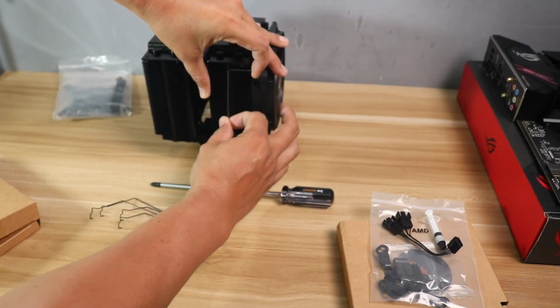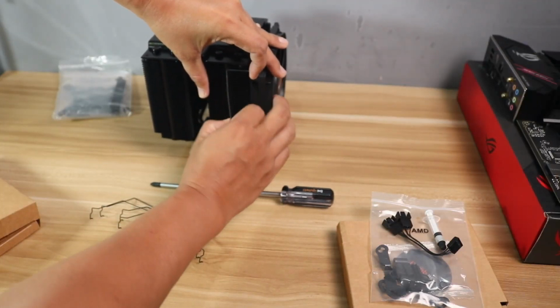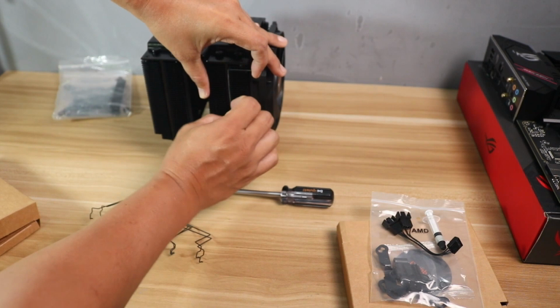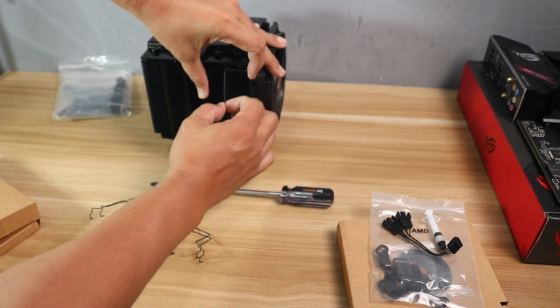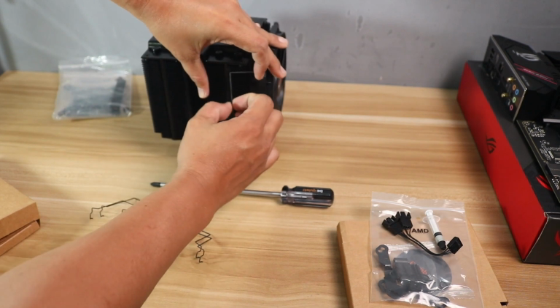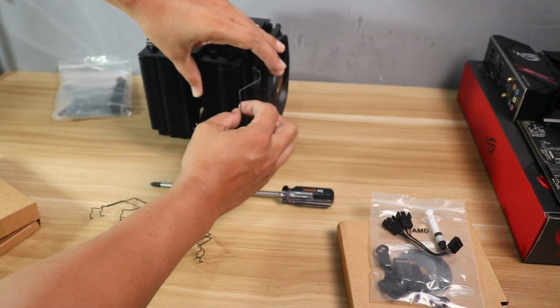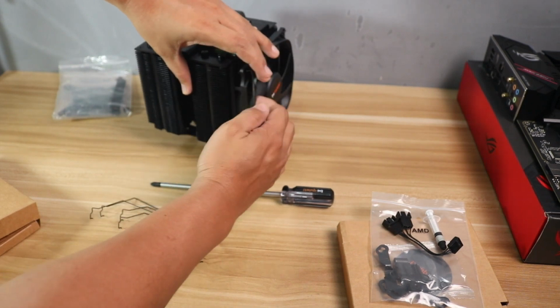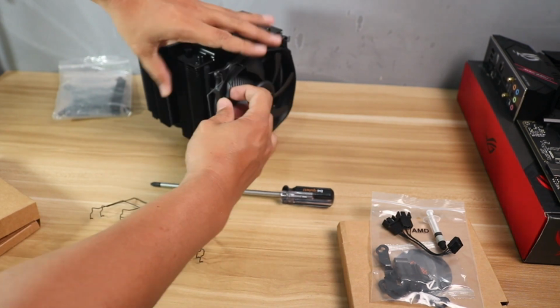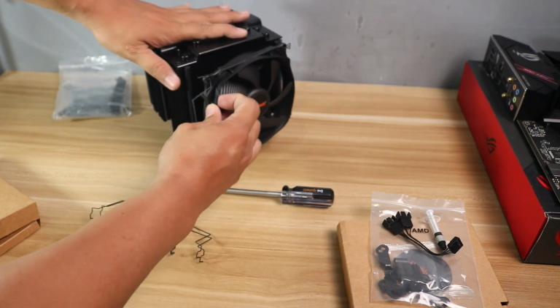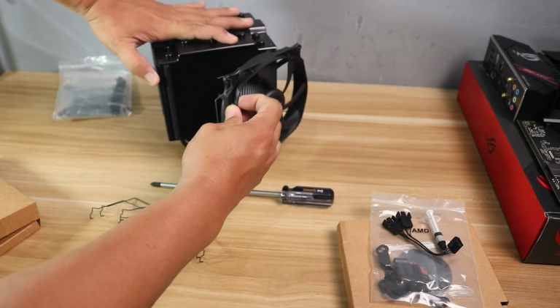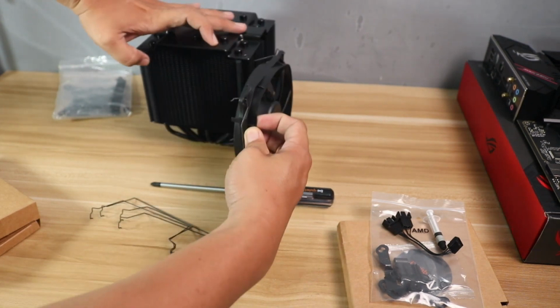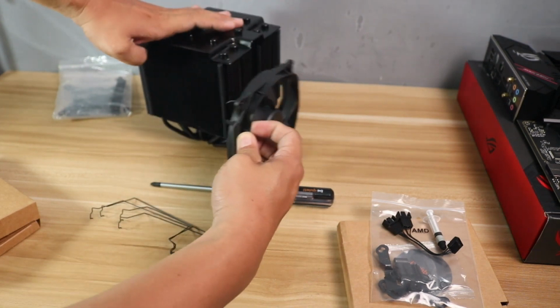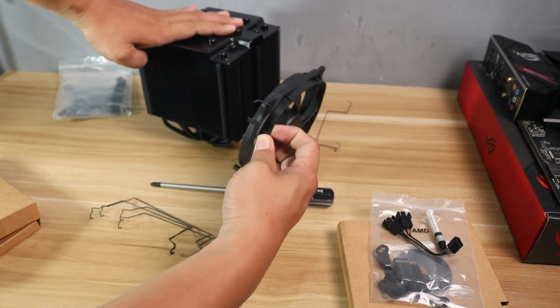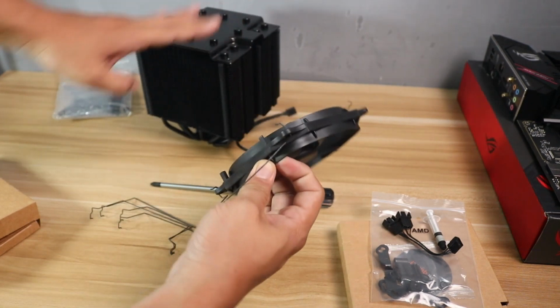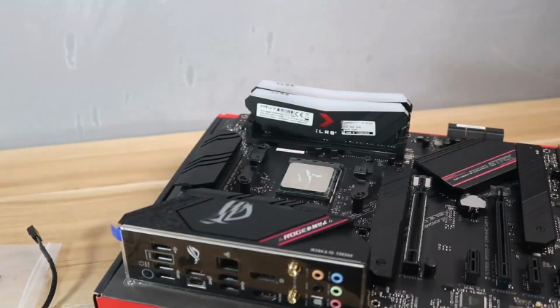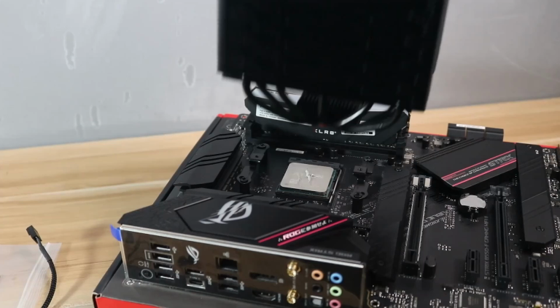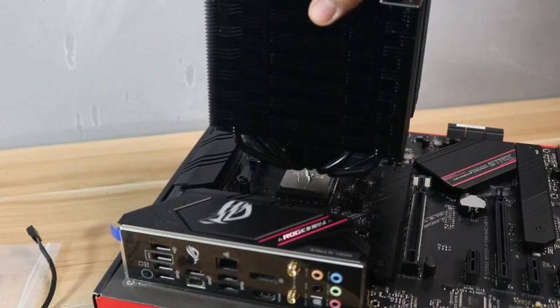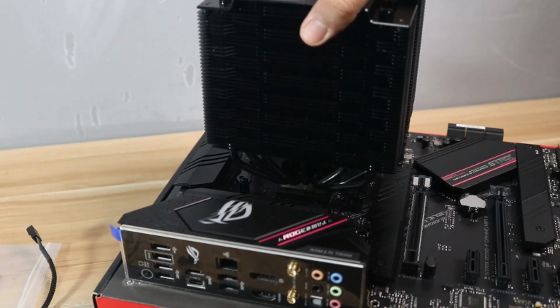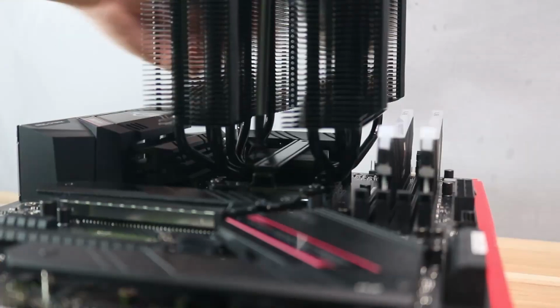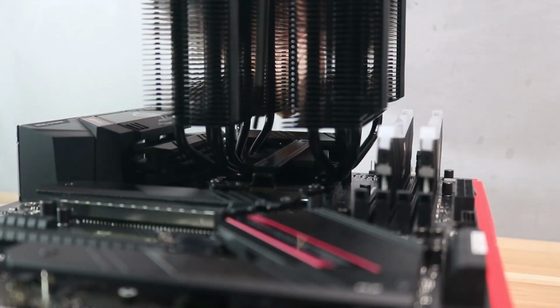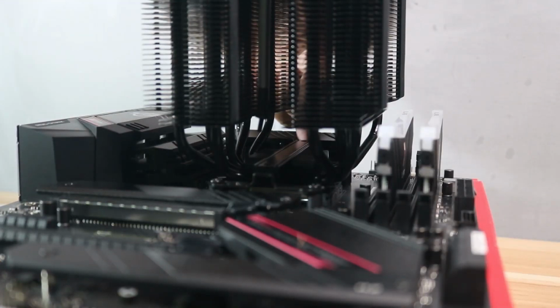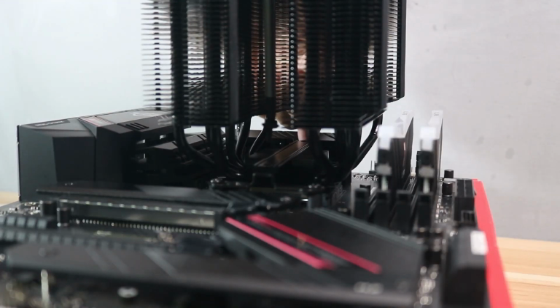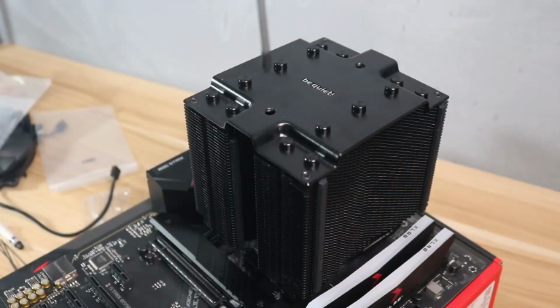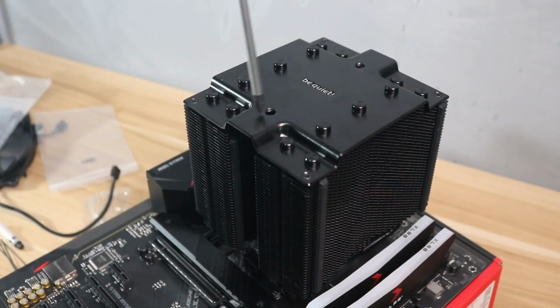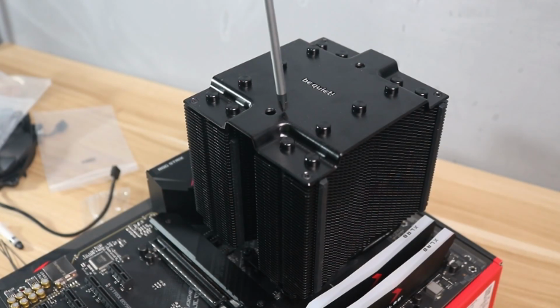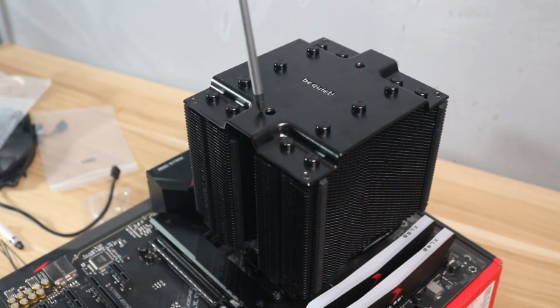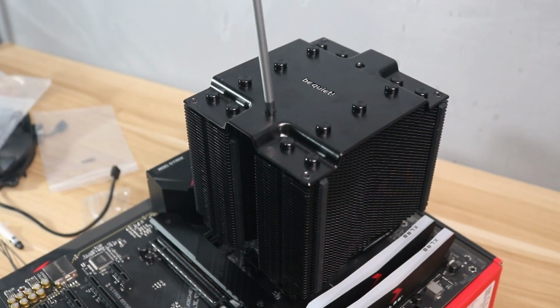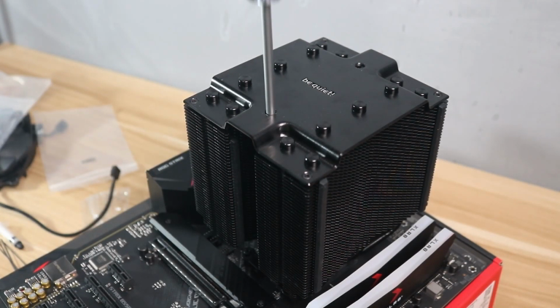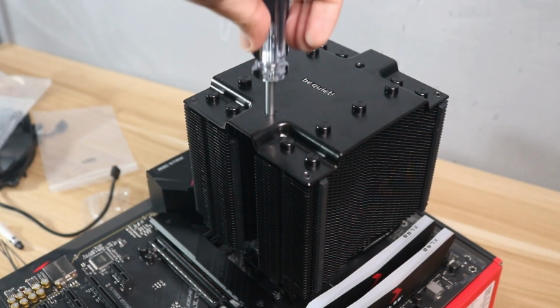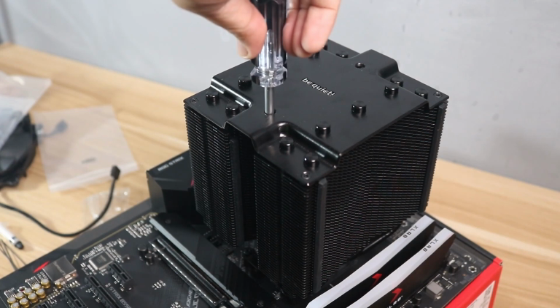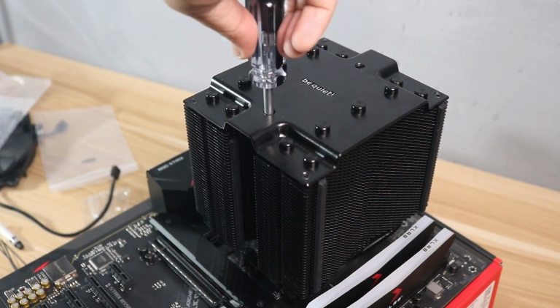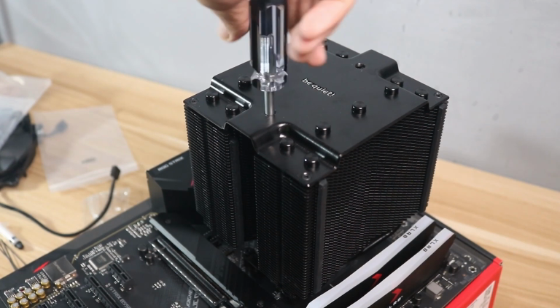Remove the fans of the CPU cooler so we can have room to install the cooler. Align the cooler into the bracket and screw the CPU cooler at the top part. Screw them evenly to avoid damaging your CPU.